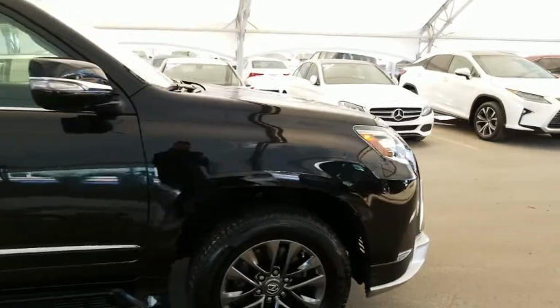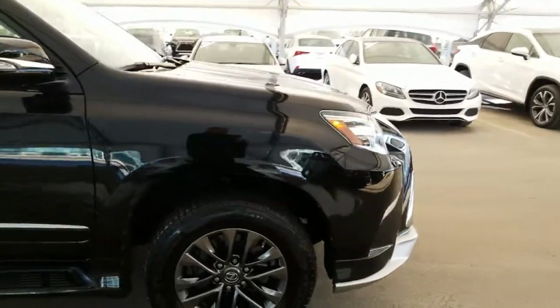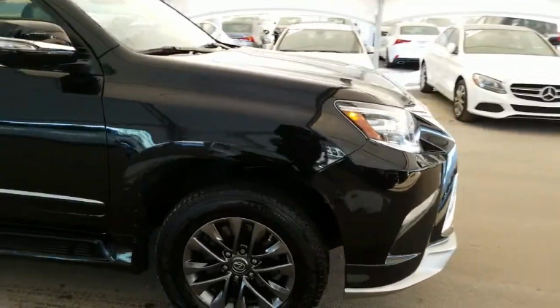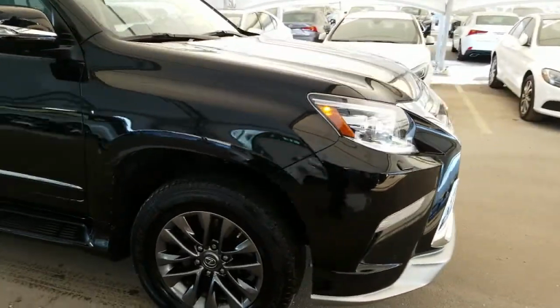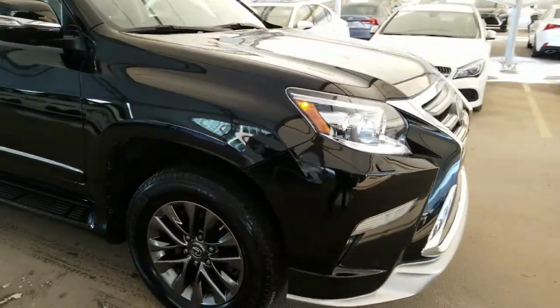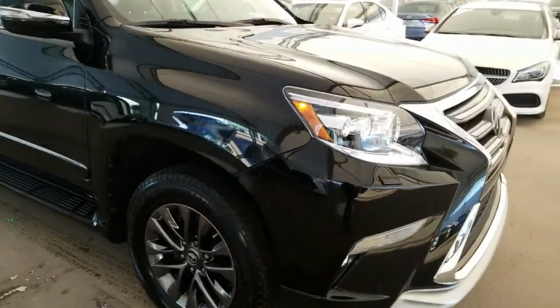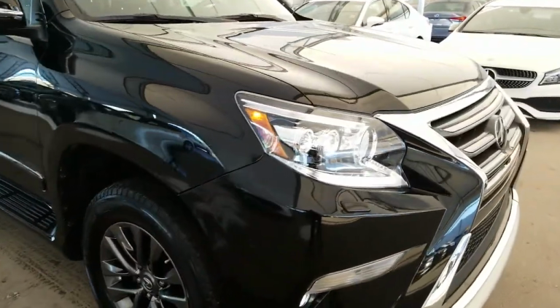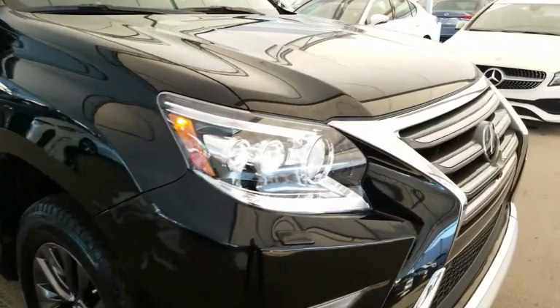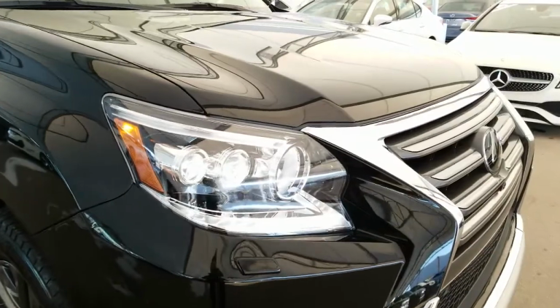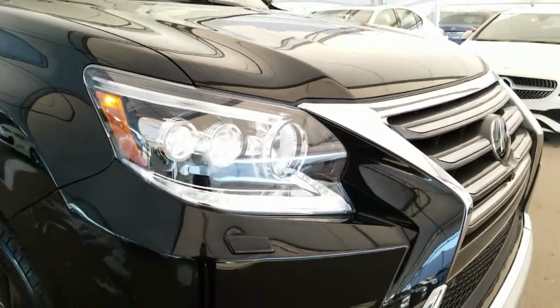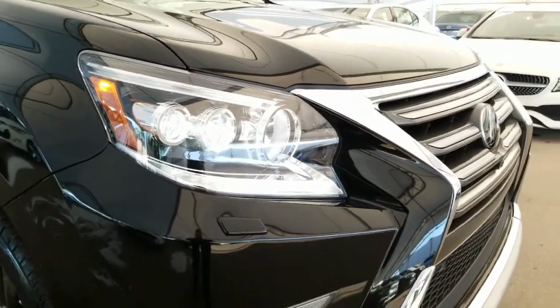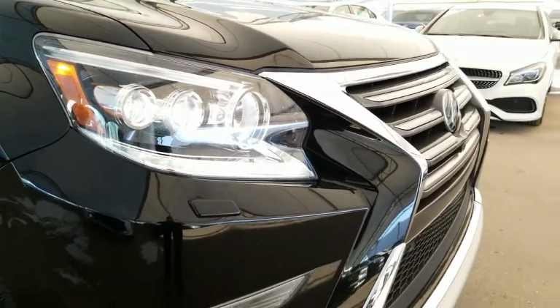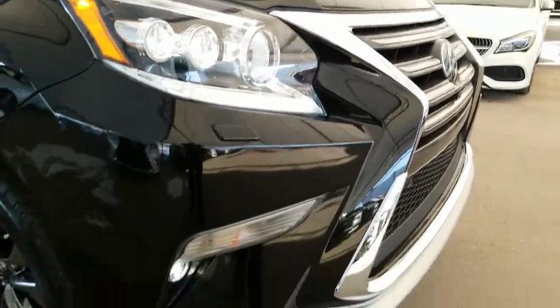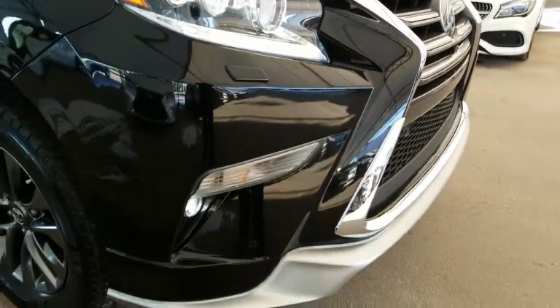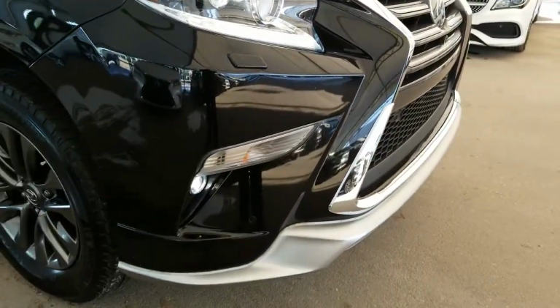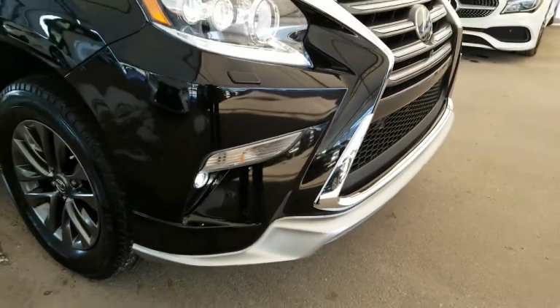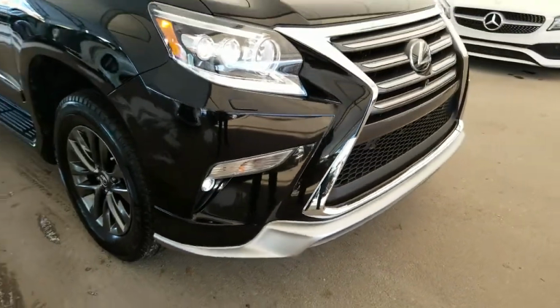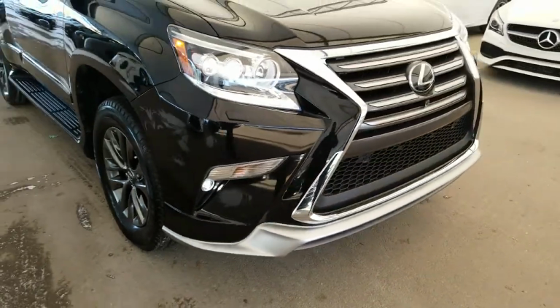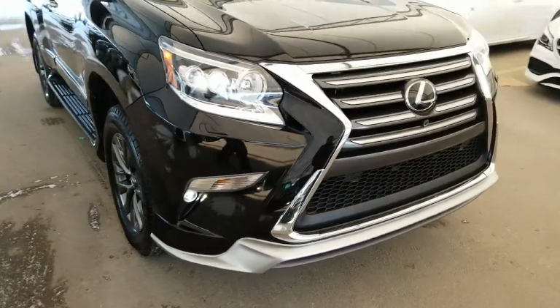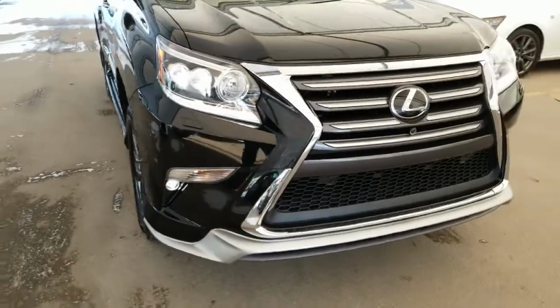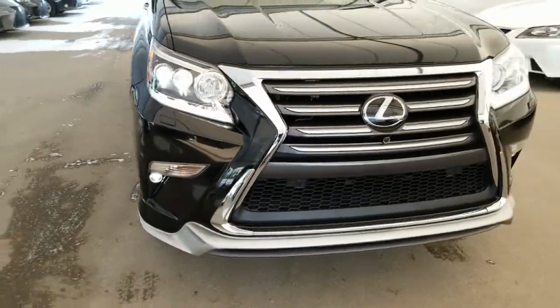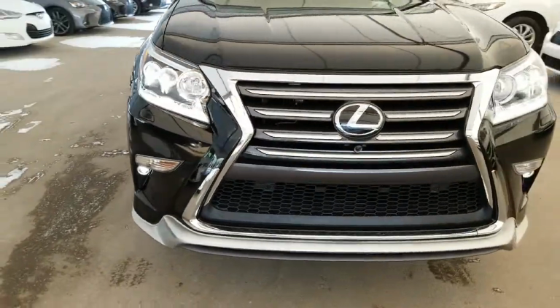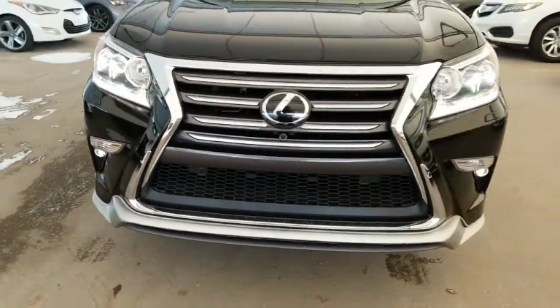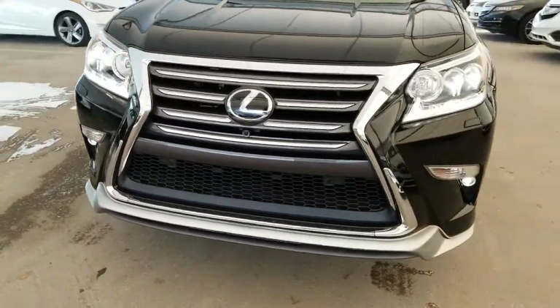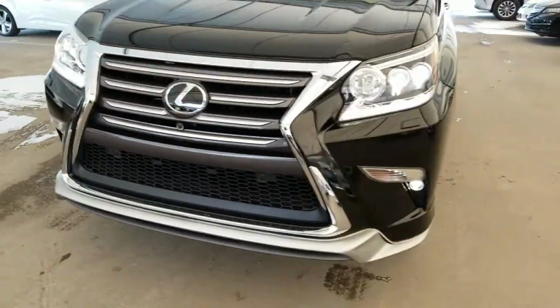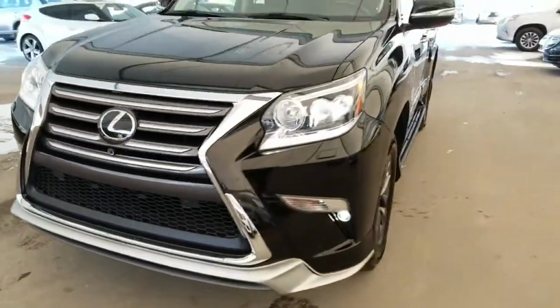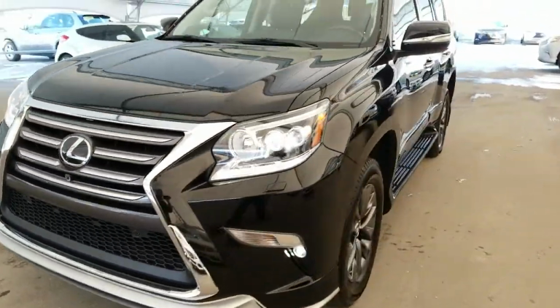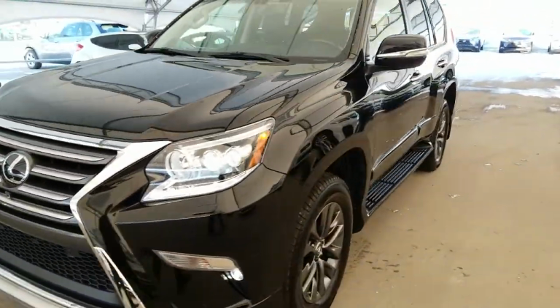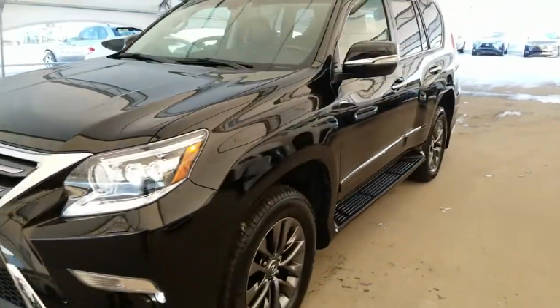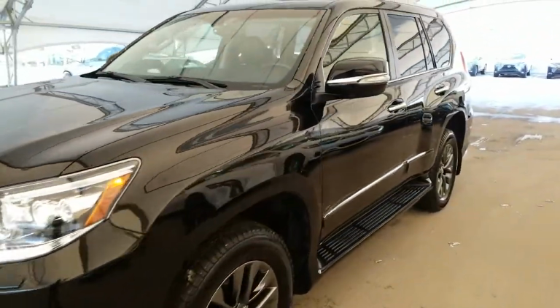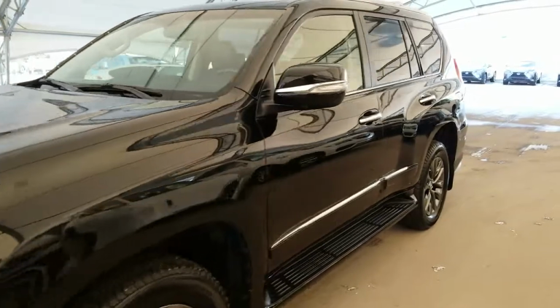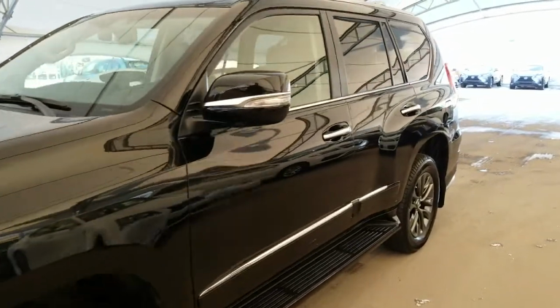Some of the features include LED headlamps with the auto leveling headlamp system, LED daytime running lights, LED fog lights, front and rear park assist sensors, and blind spot monitor with the rear cross traffic alert.